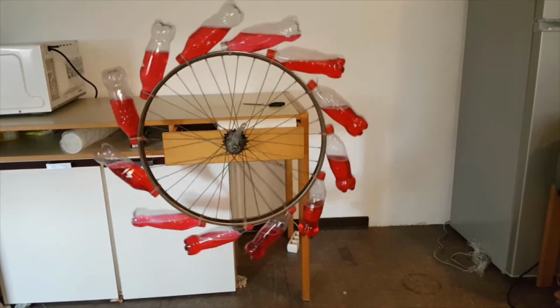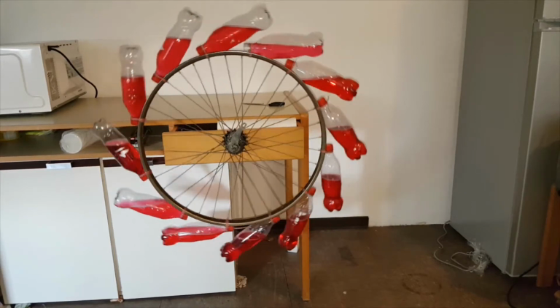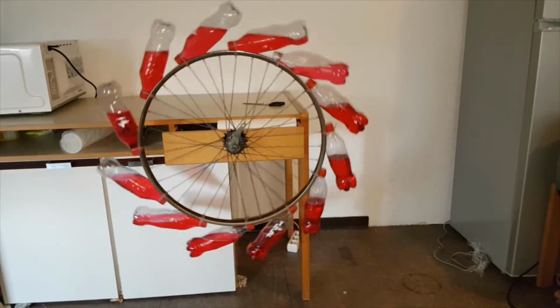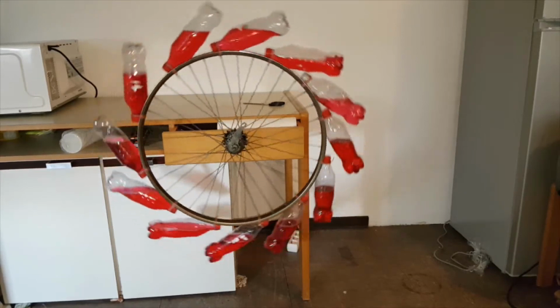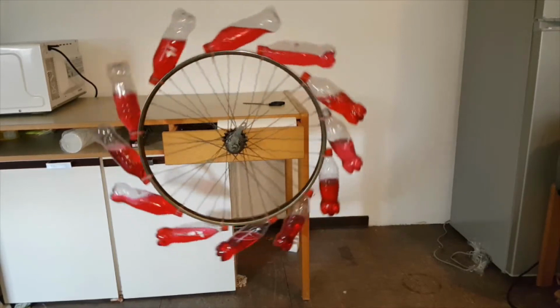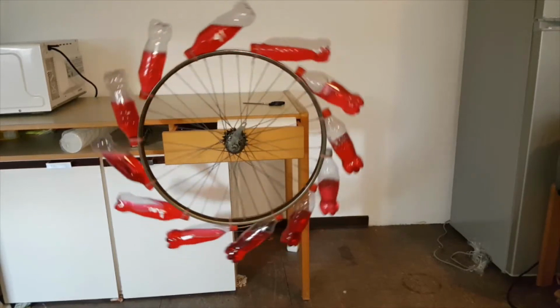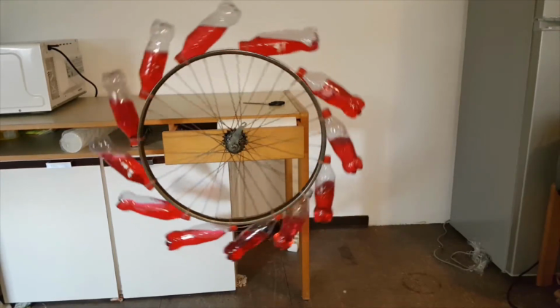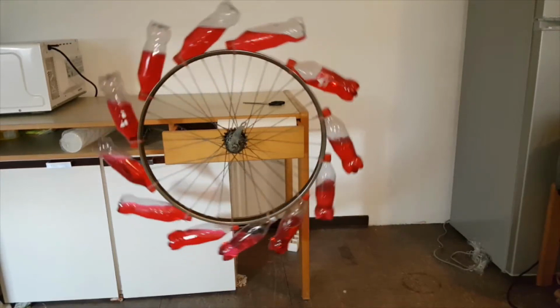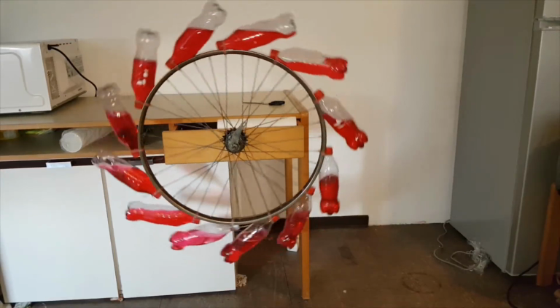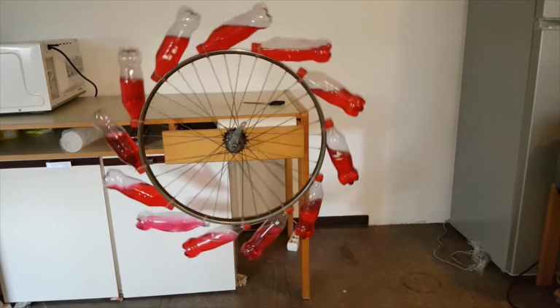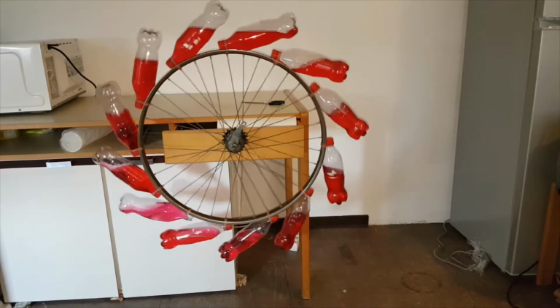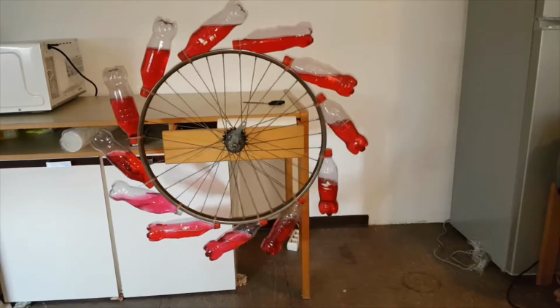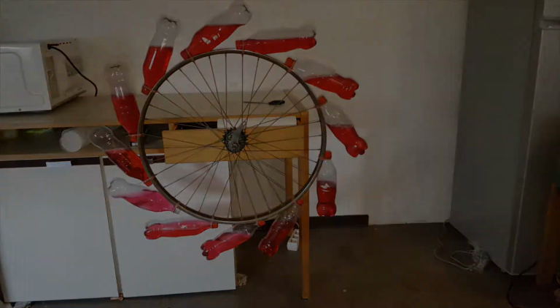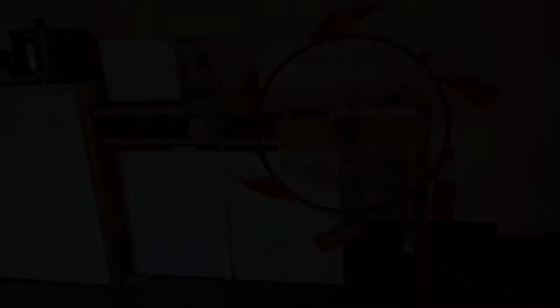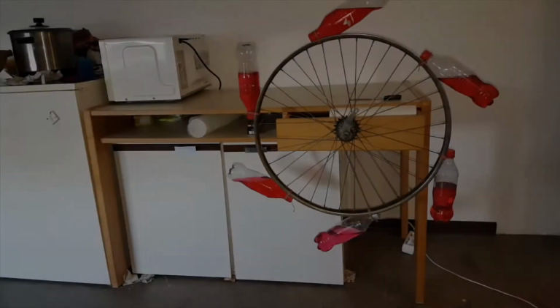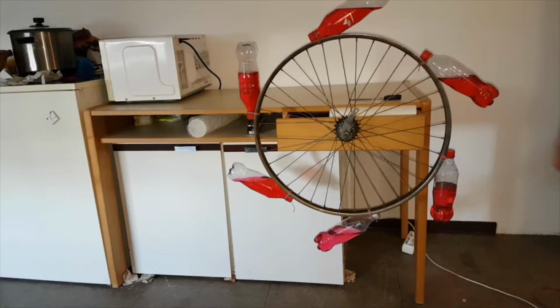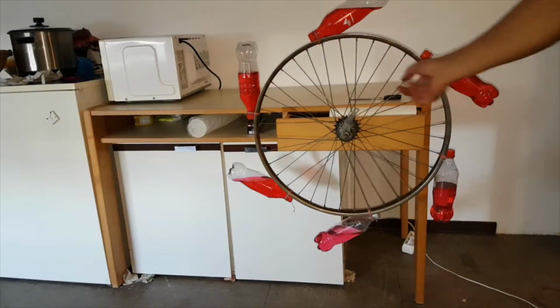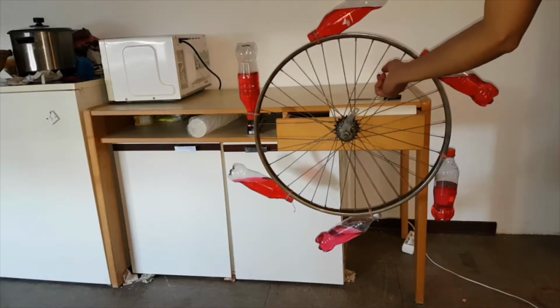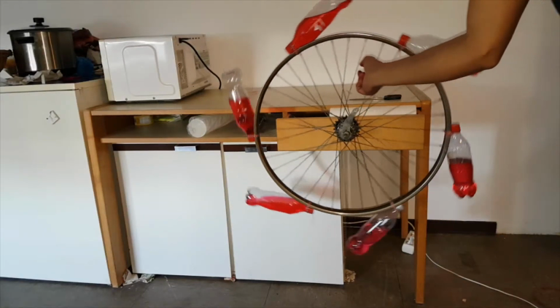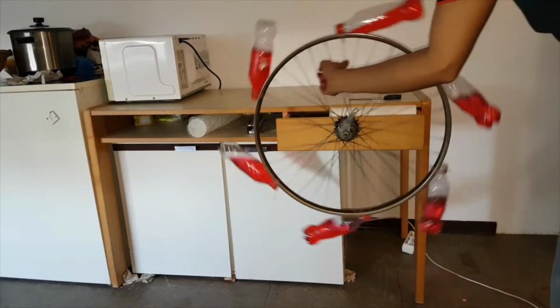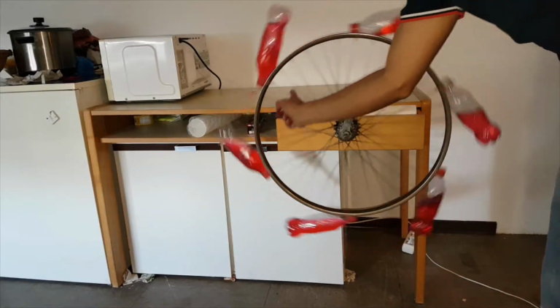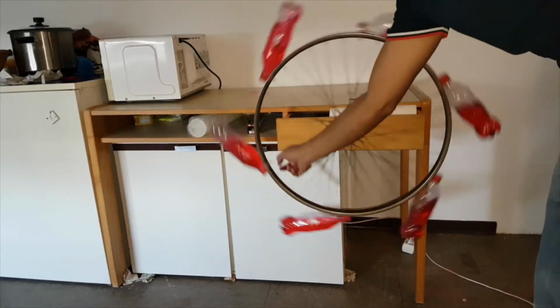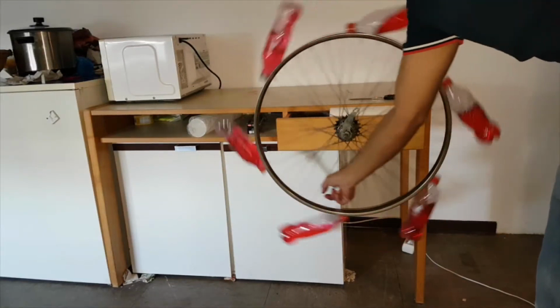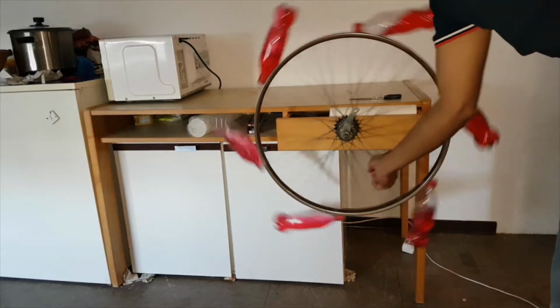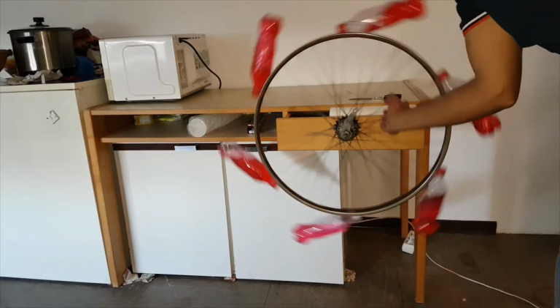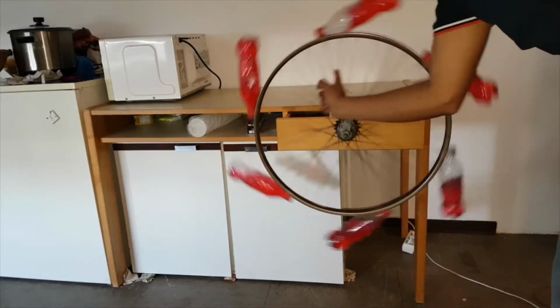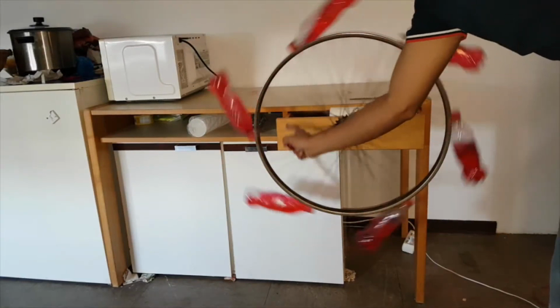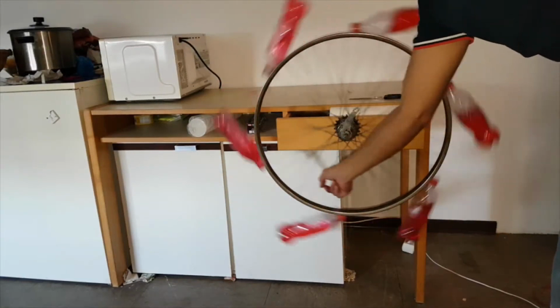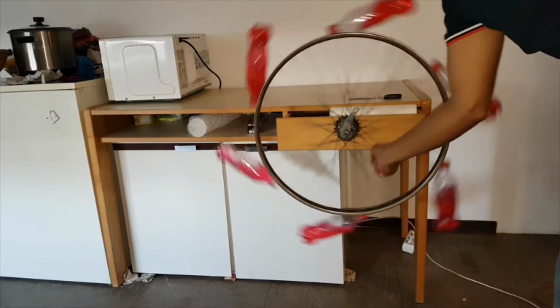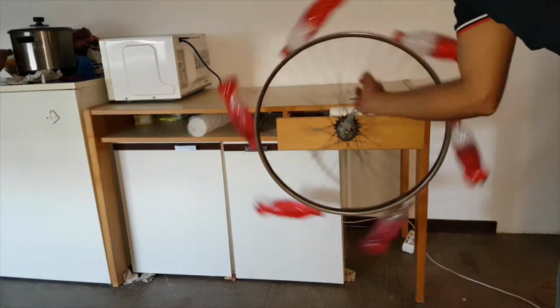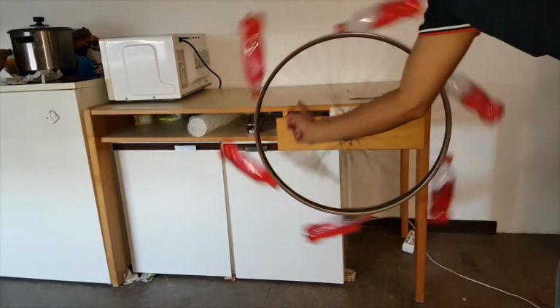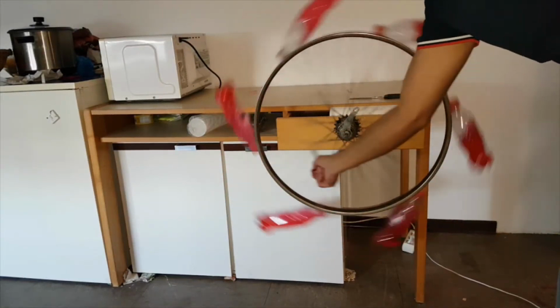I have counted the time. It stopped just after a few moments. I changed the size and the number of bottles. The result was the same — it stopped after a few moments.